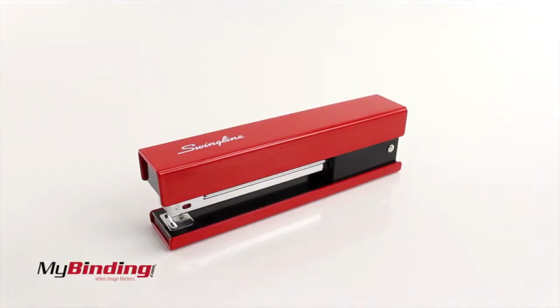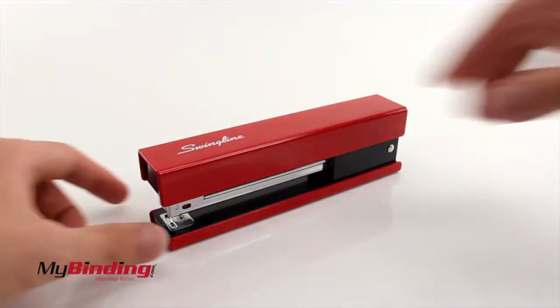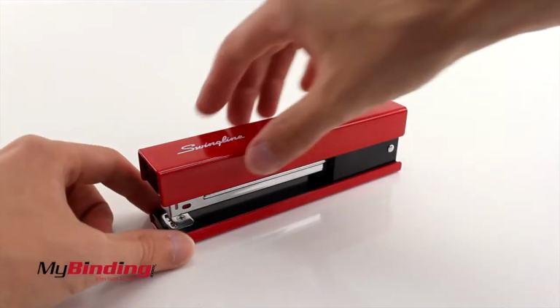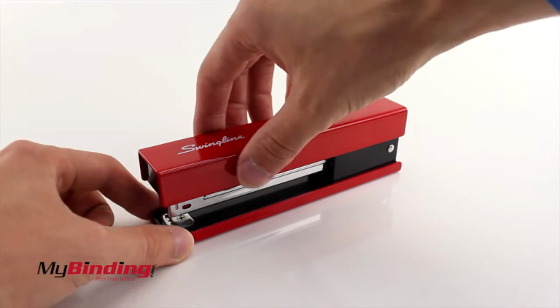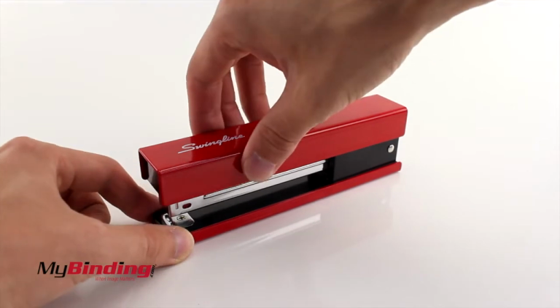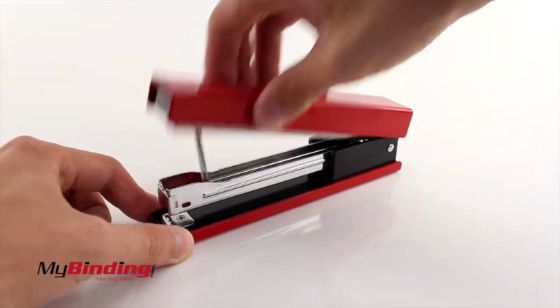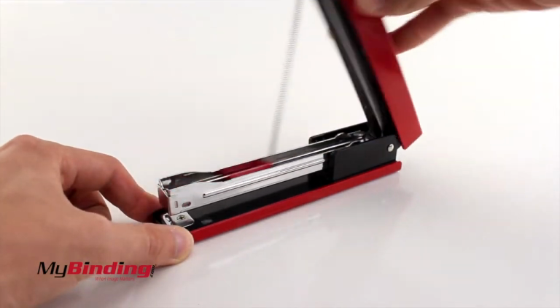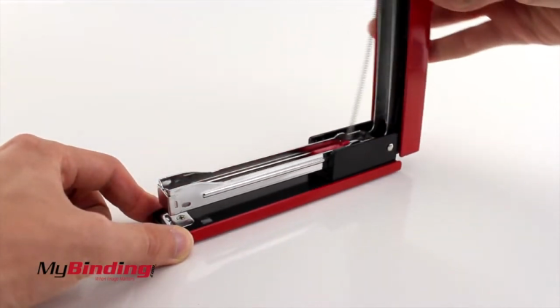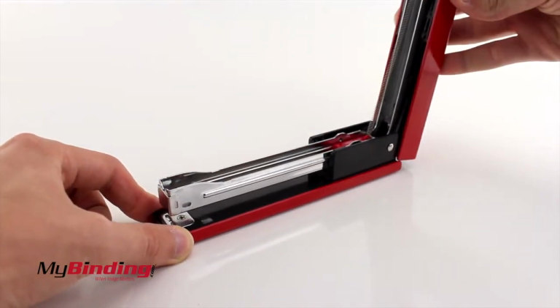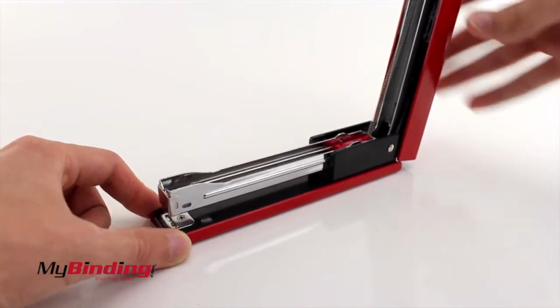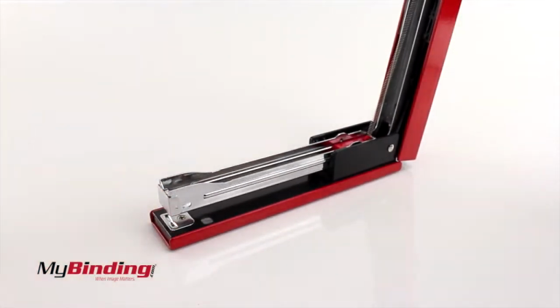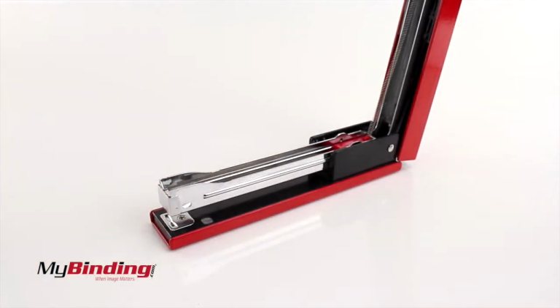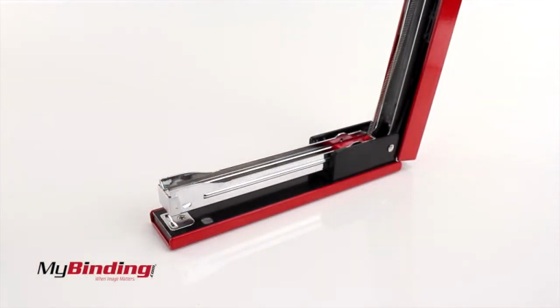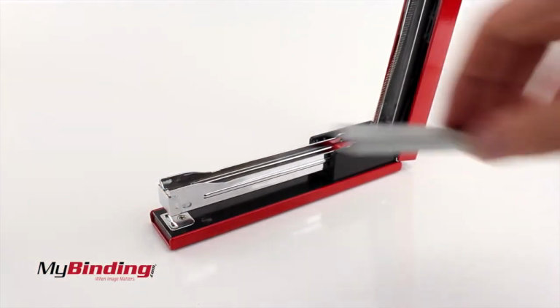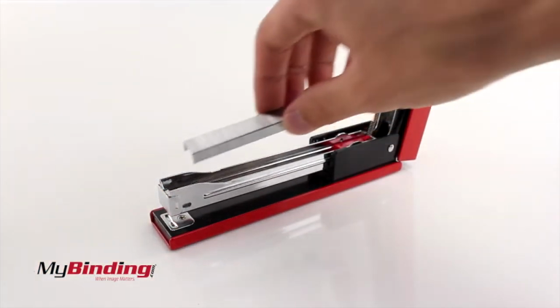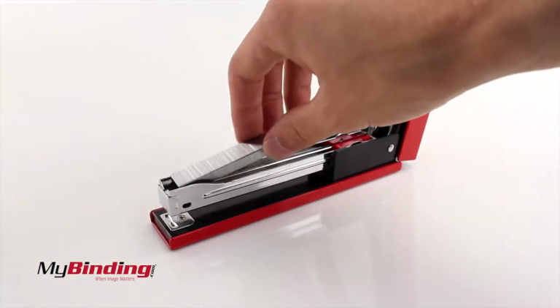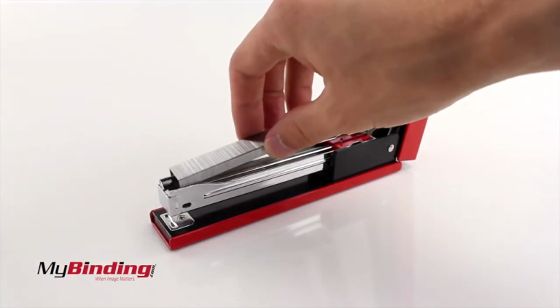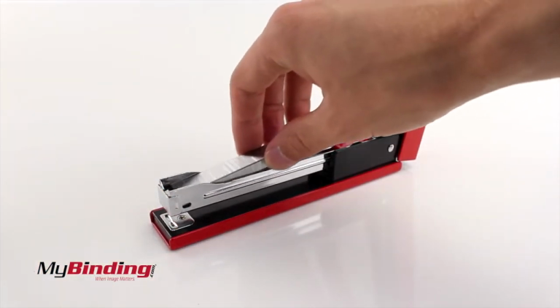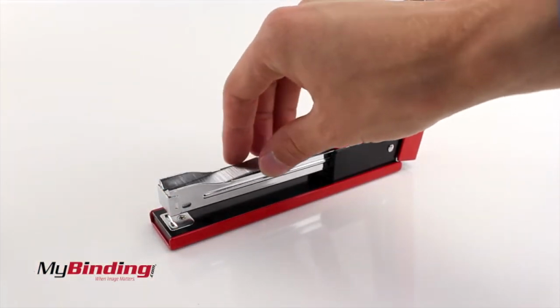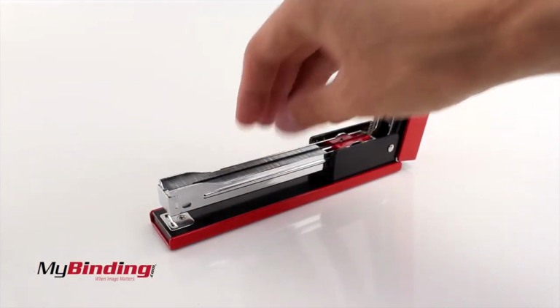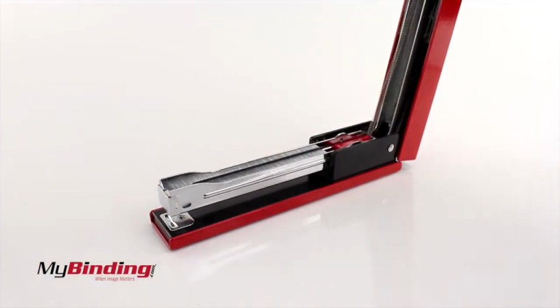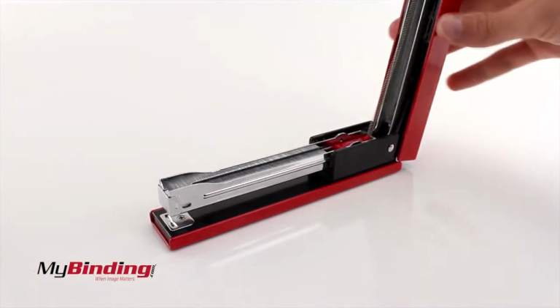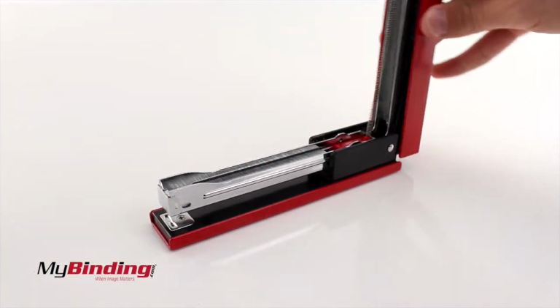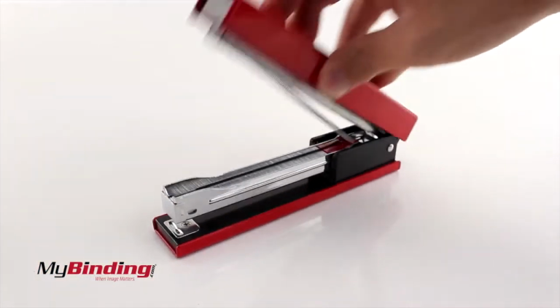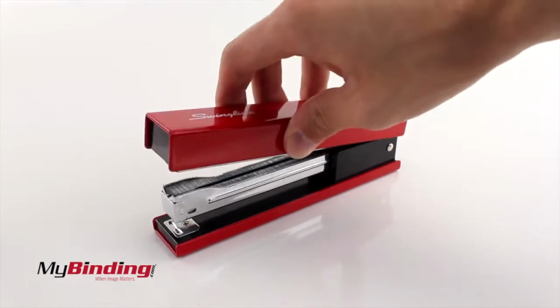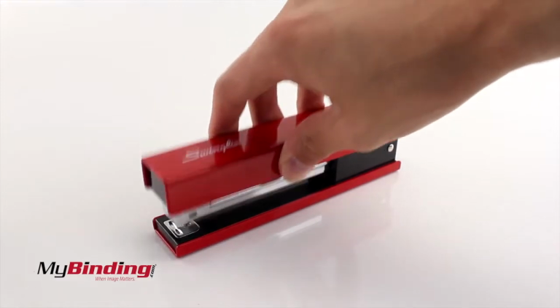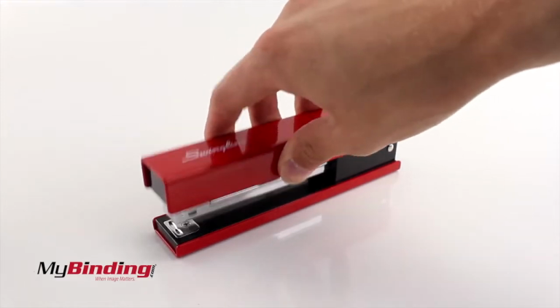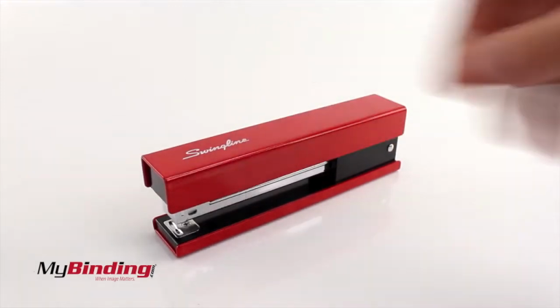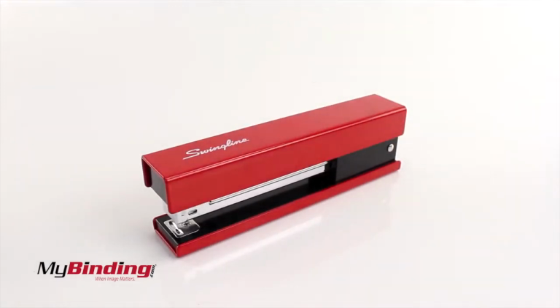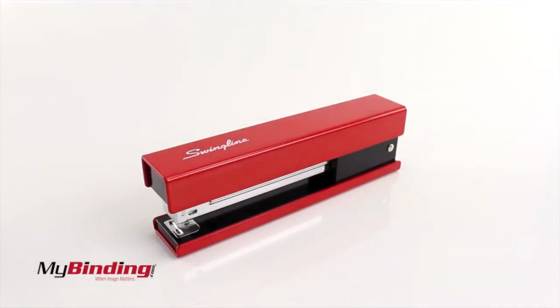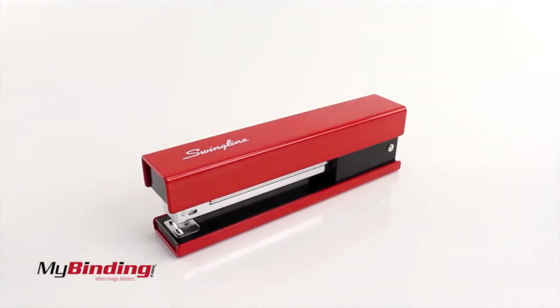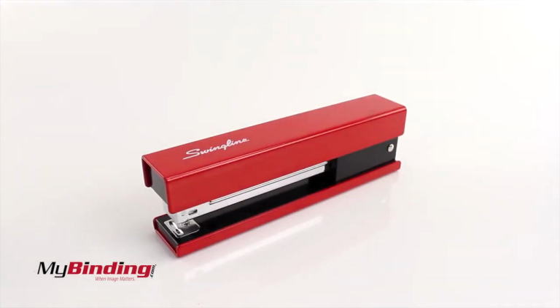To add staples, hold the base and lift on the top of the stapler until it stays open. Then place a strip of standard or premium staples in.